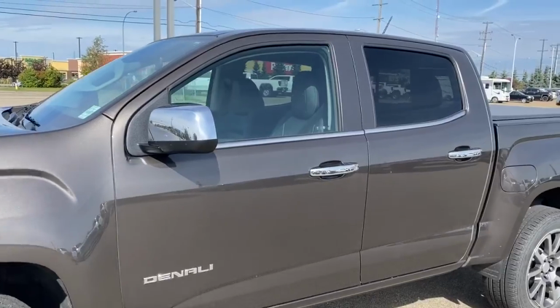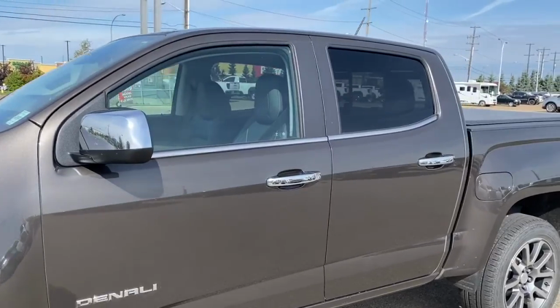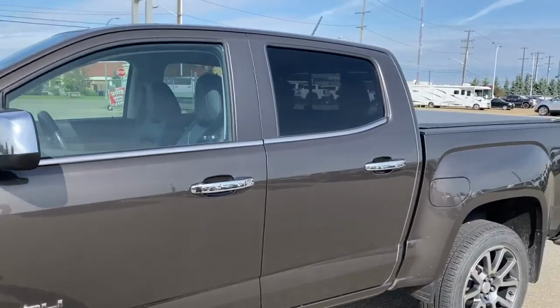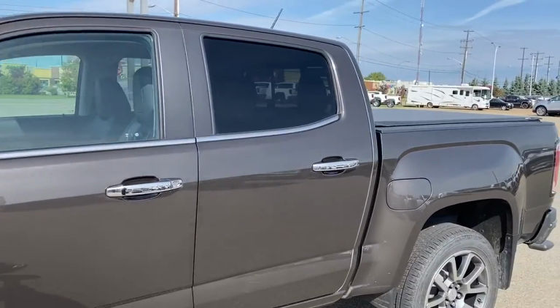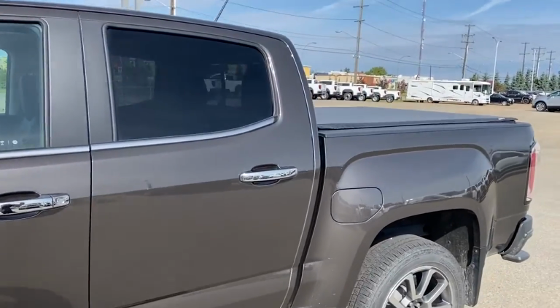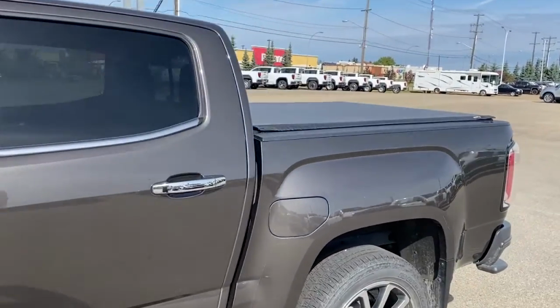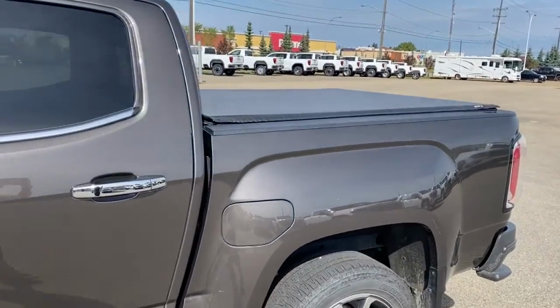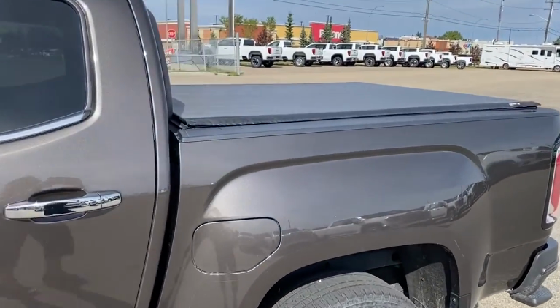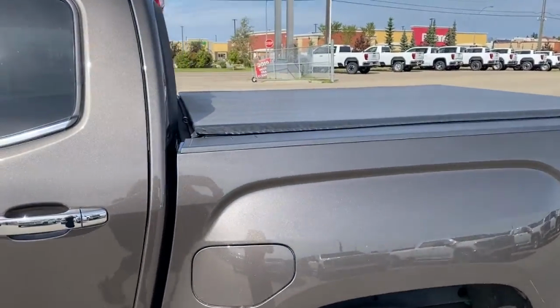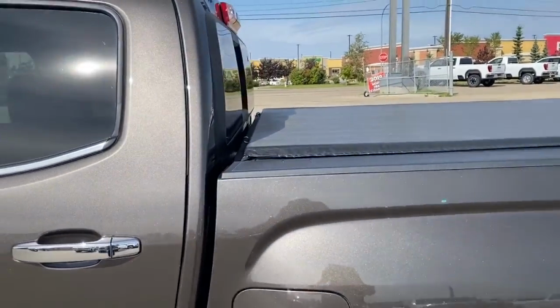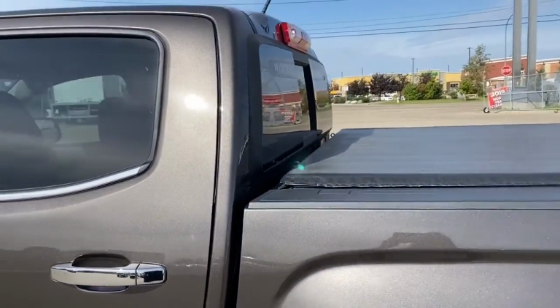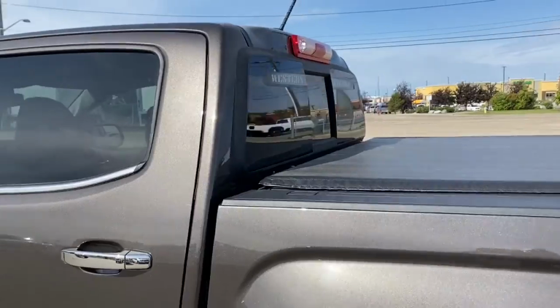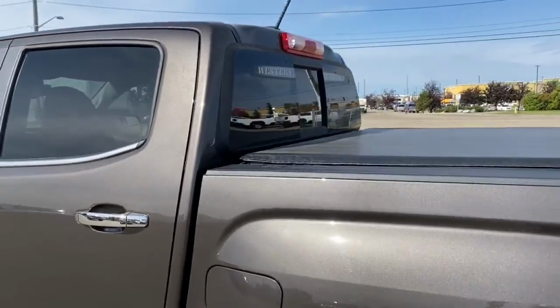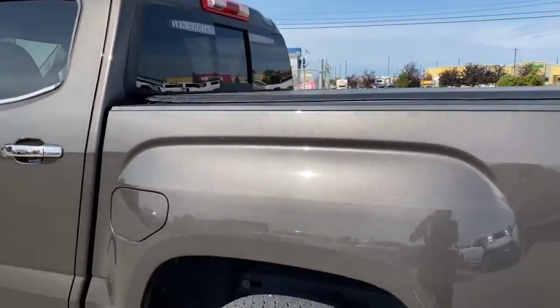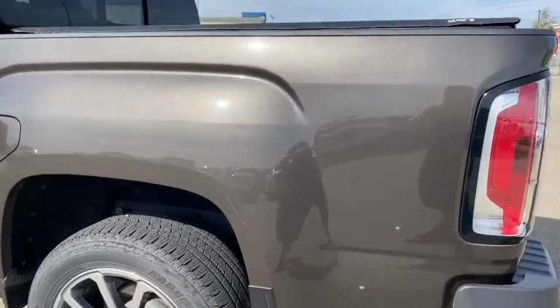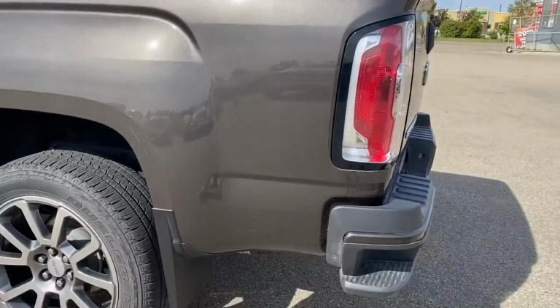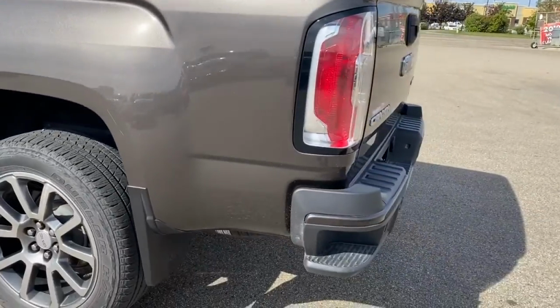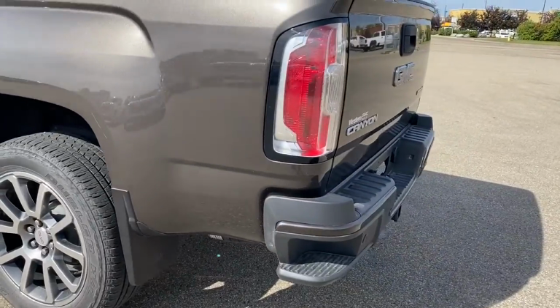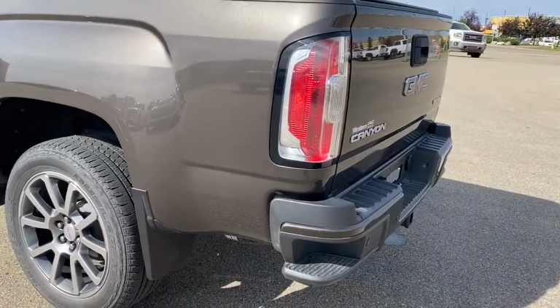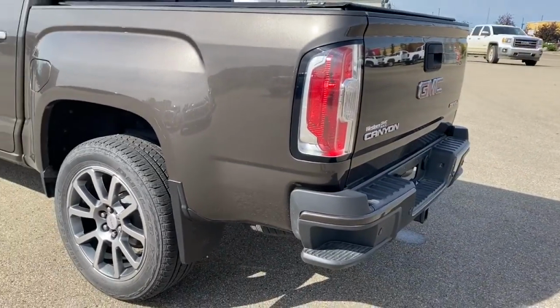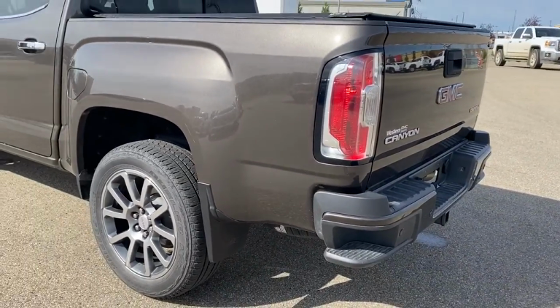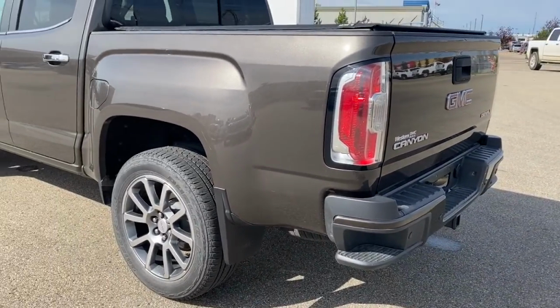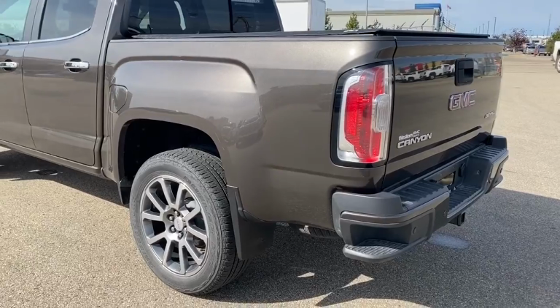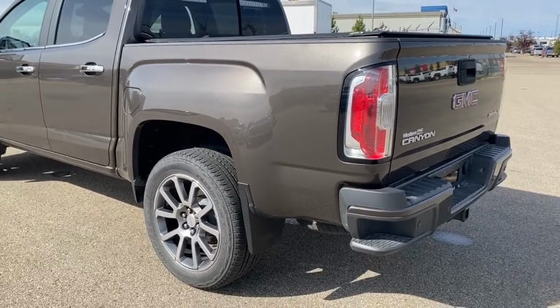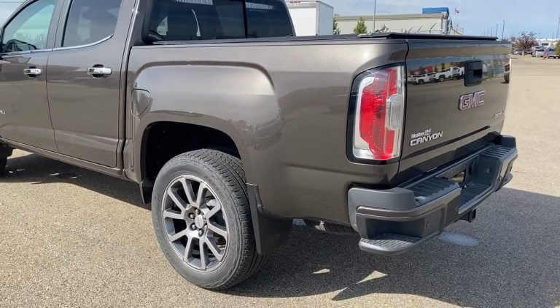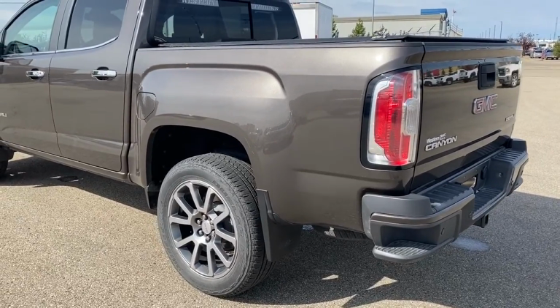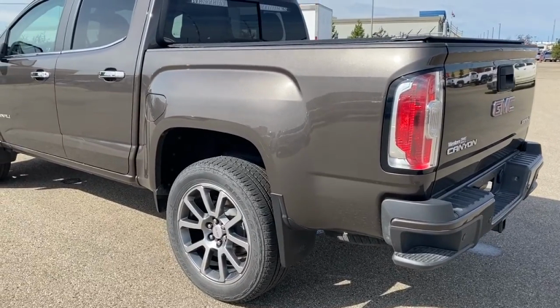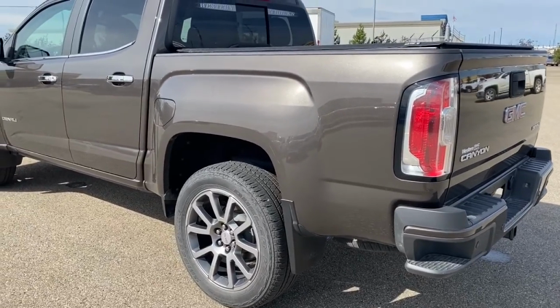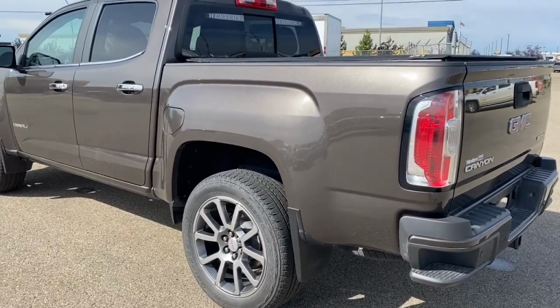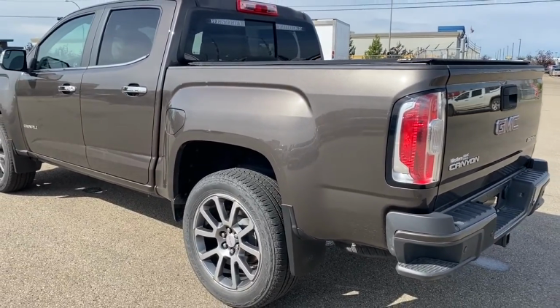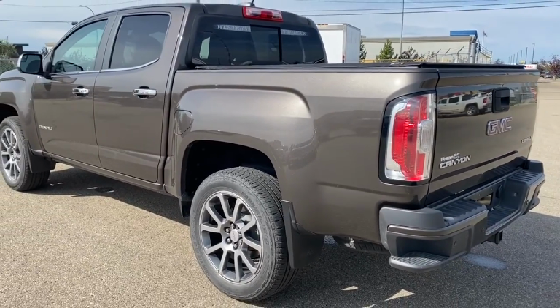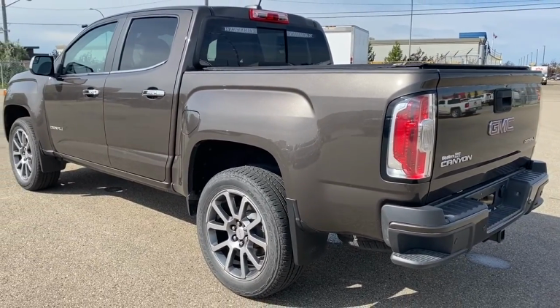We've also got rear tinted windows, a tonneau cover, the rear window slider, and the corner step bumper. Those corner steps are located on either side of the bumper for quick and easy access to the back of the truck.